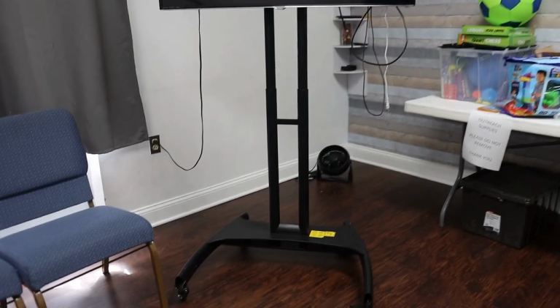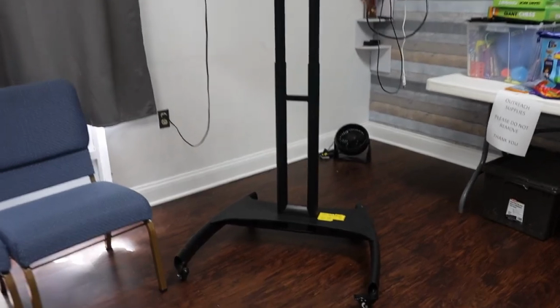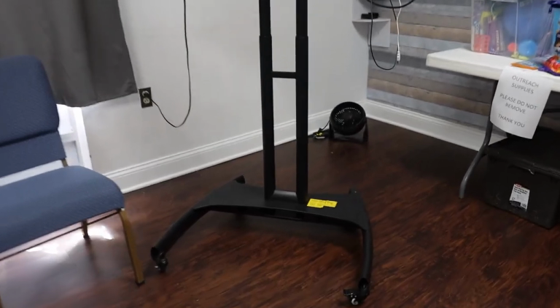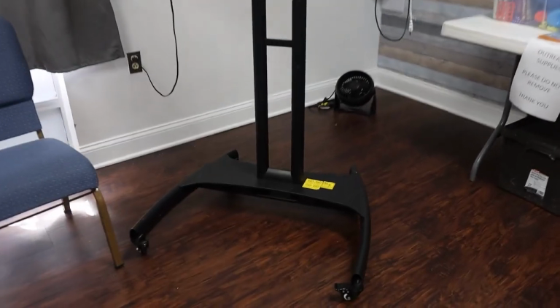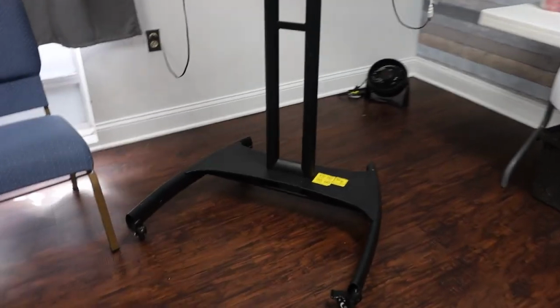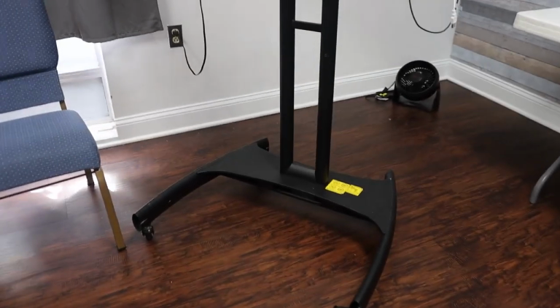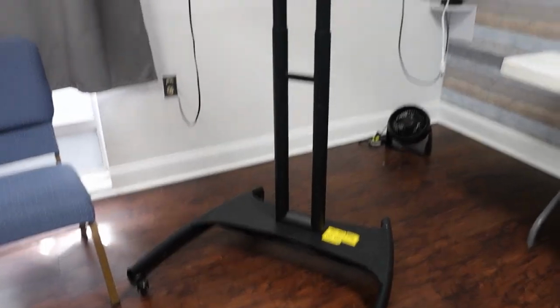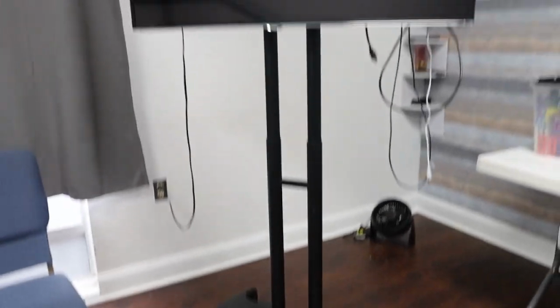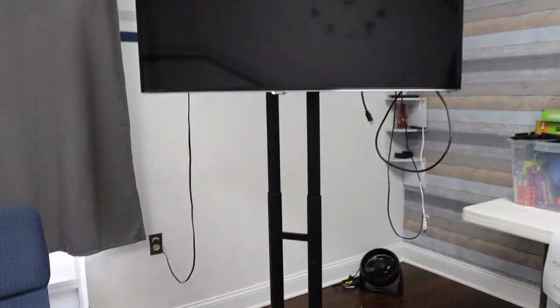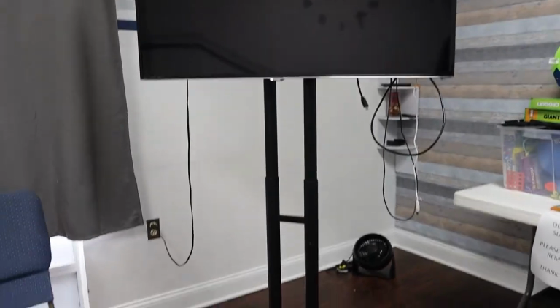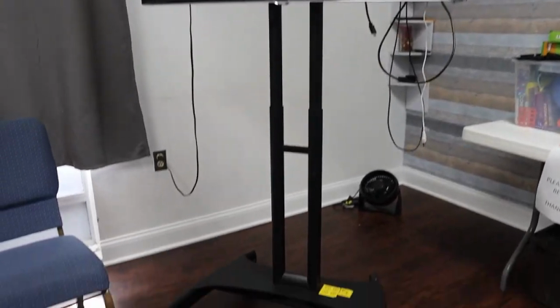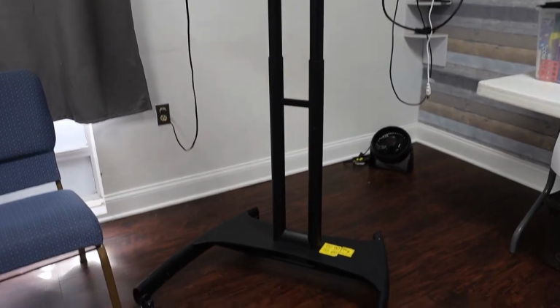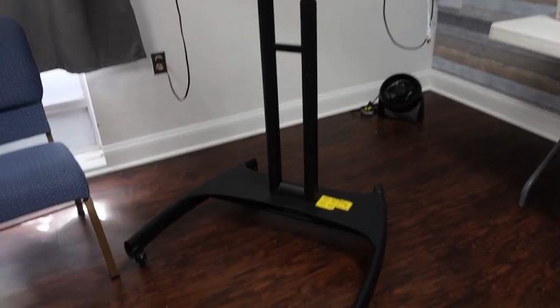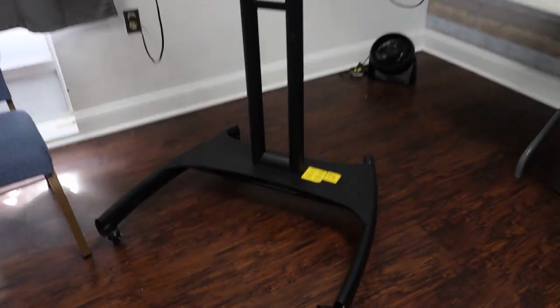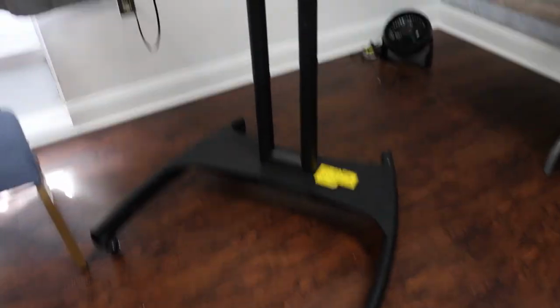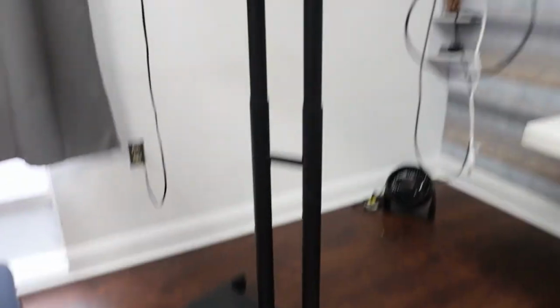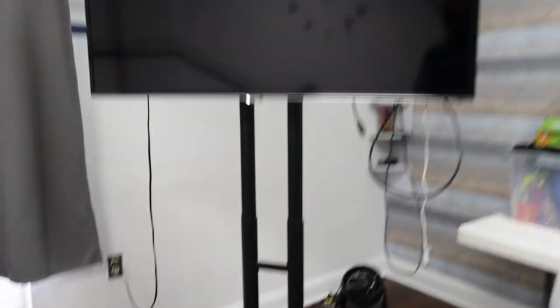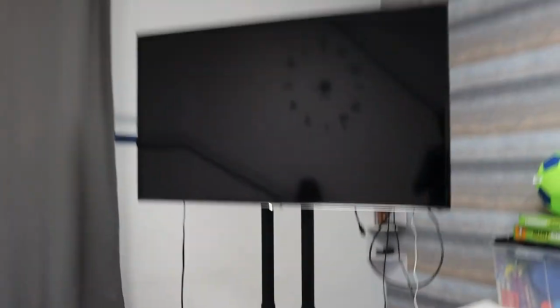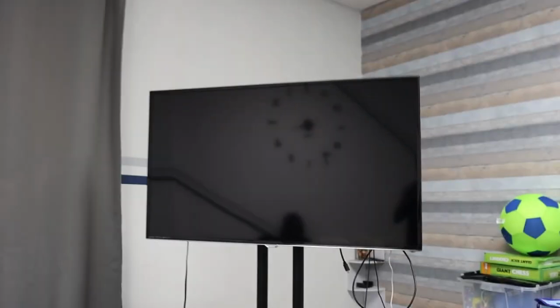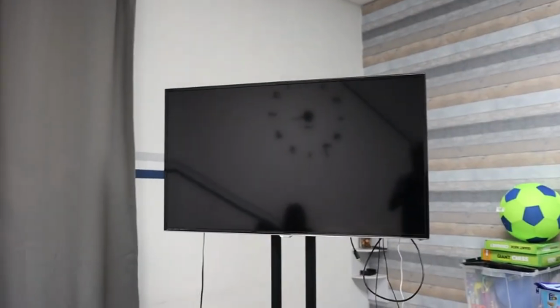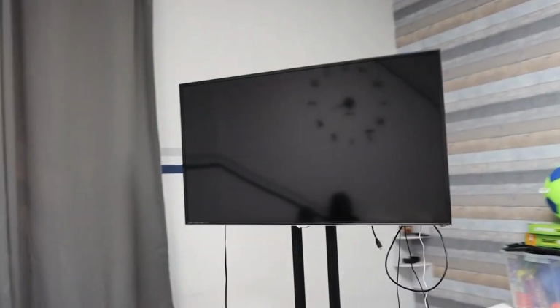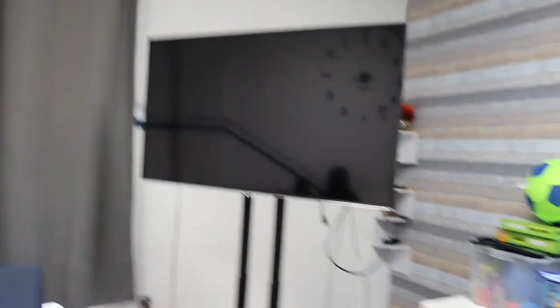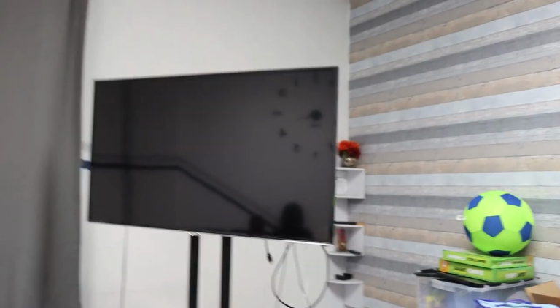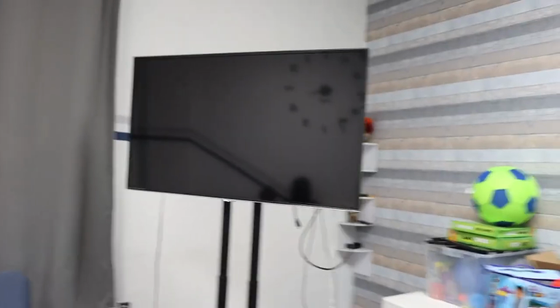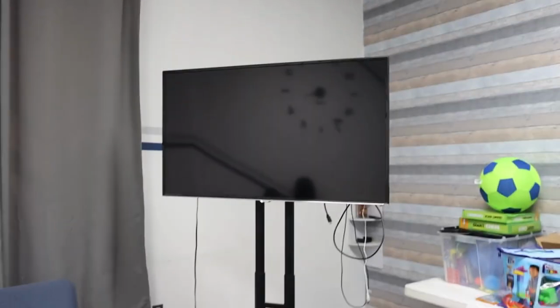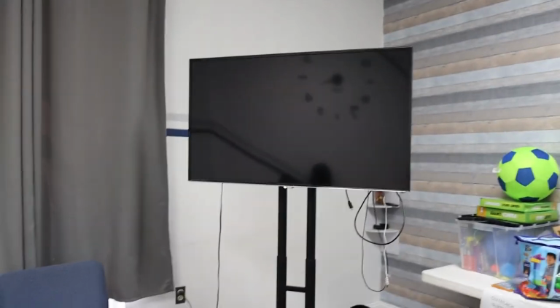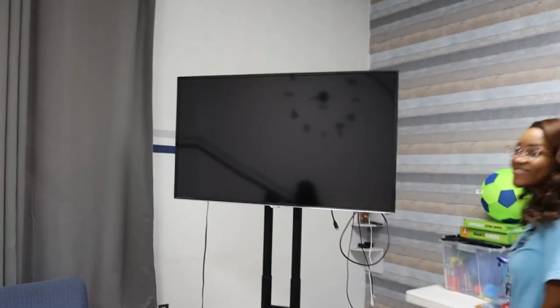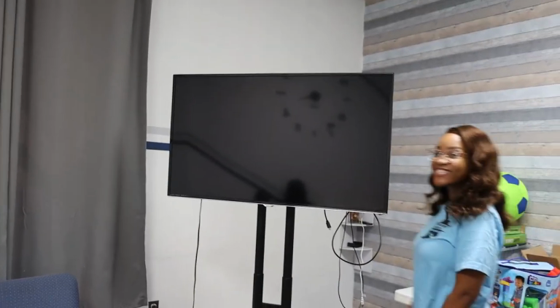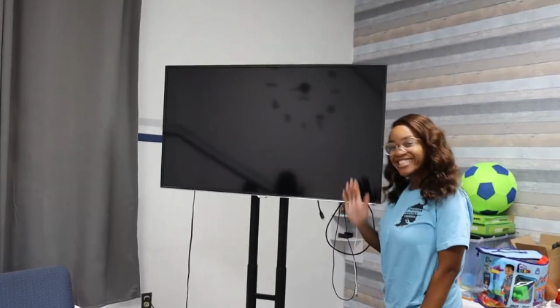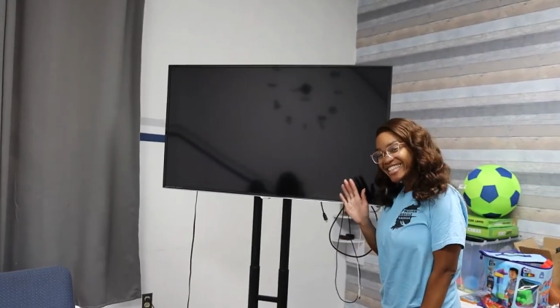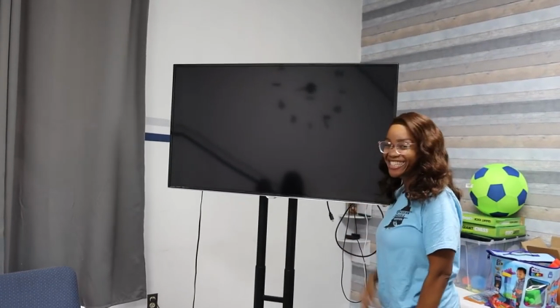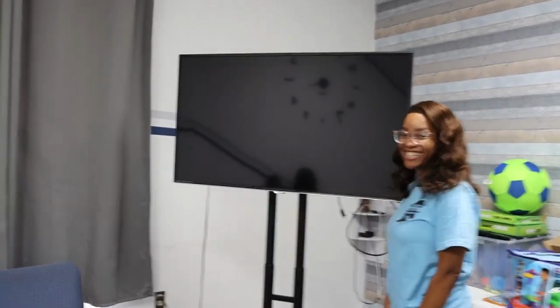I just want to talk real quick and show you guys this really nice TV stand here in the youth room of the church. It works really well — you can kind of see how sizable this TV is. It's not very big from here, but I'm standing right there and my wife is standing next to me just so you can kind of see how big that TV actually is.